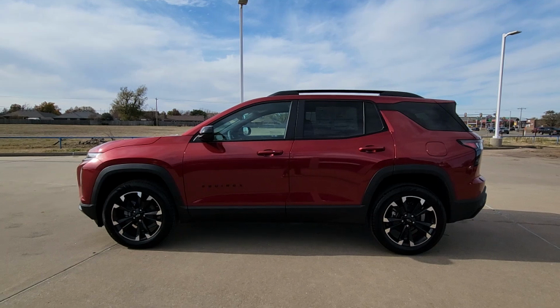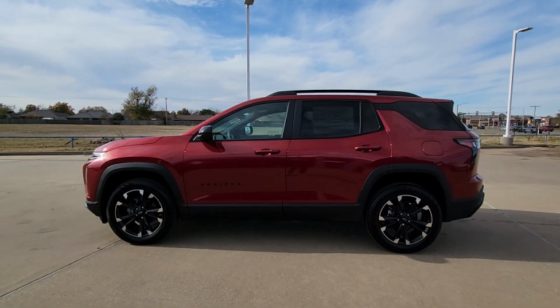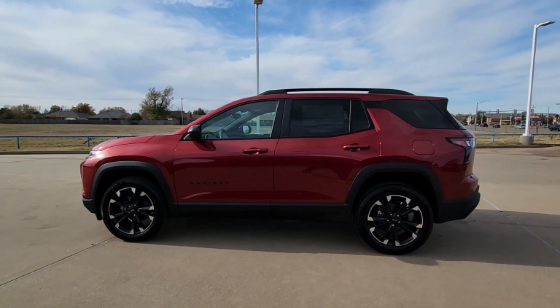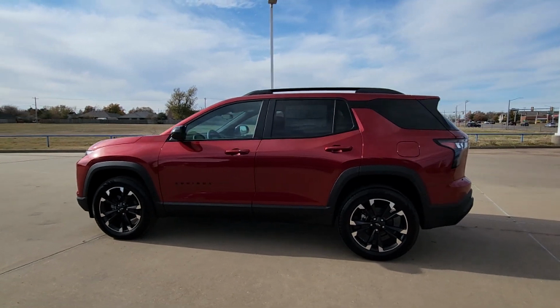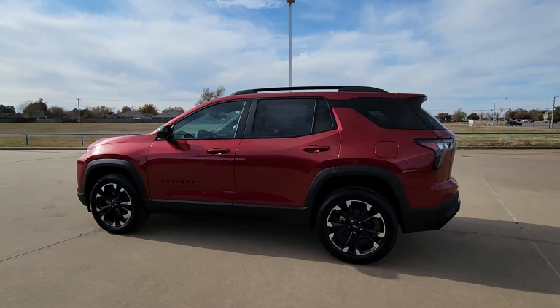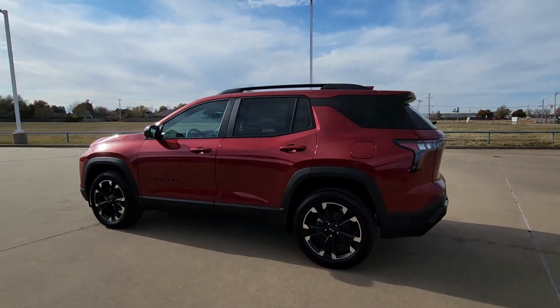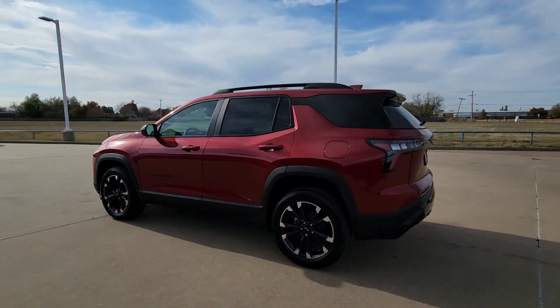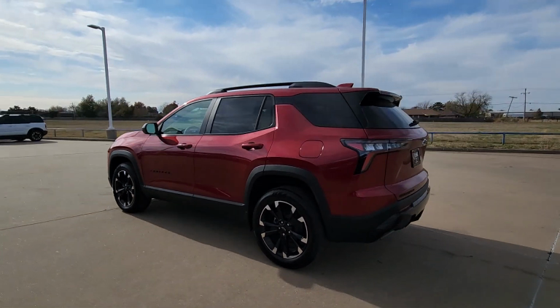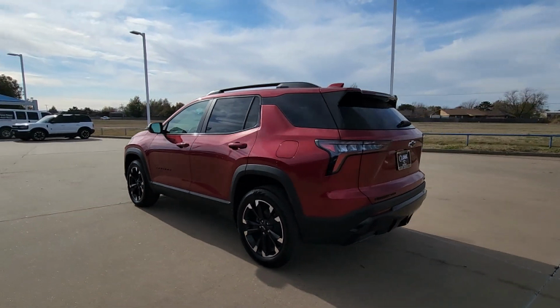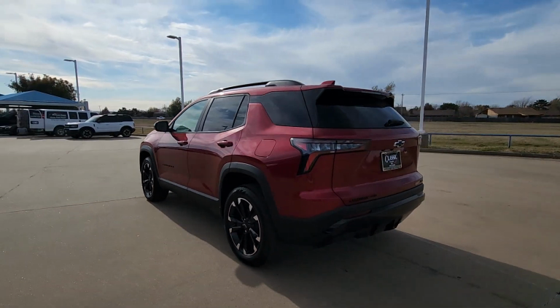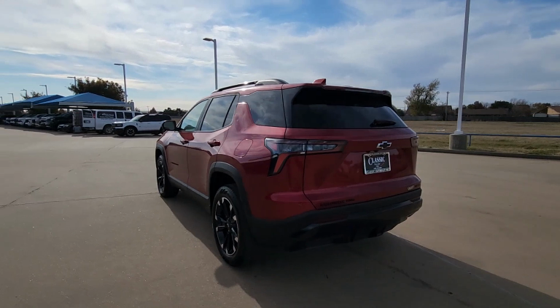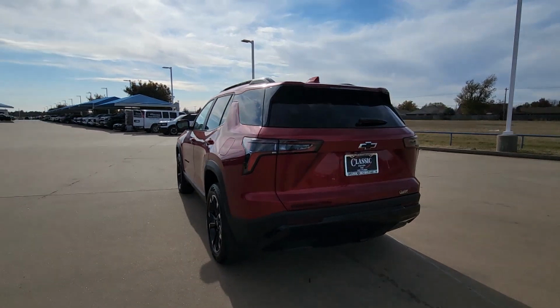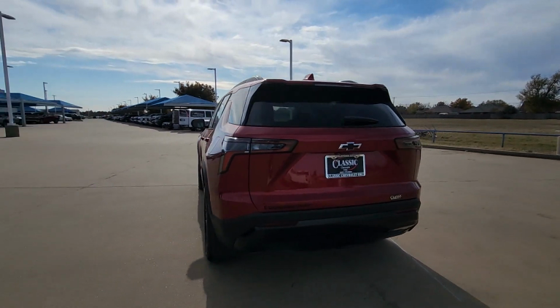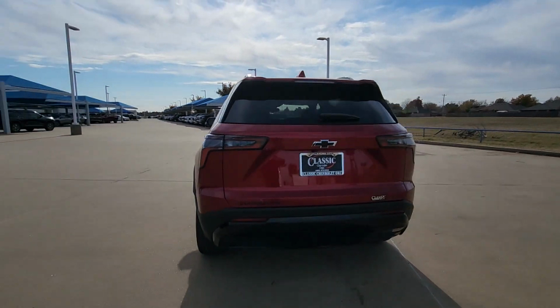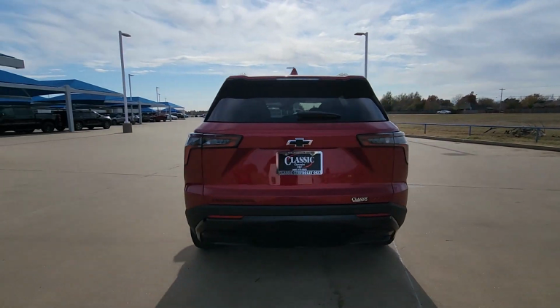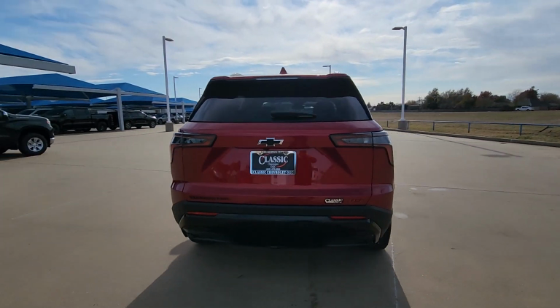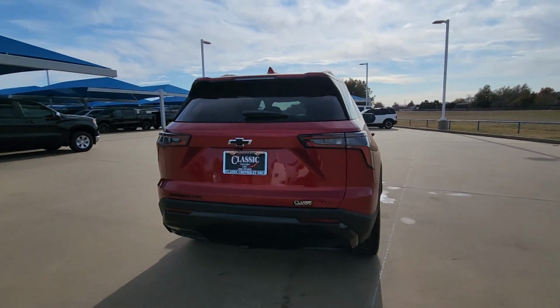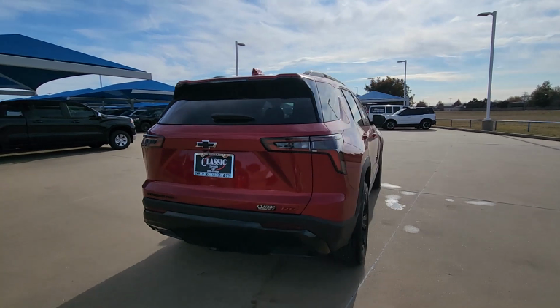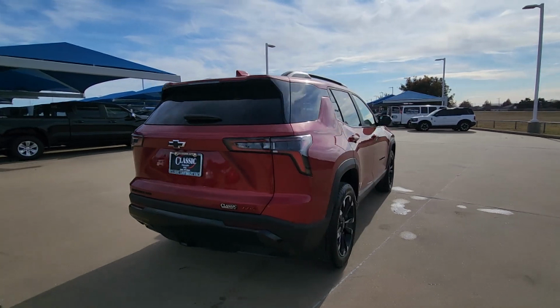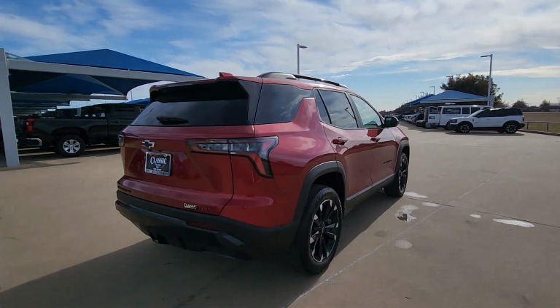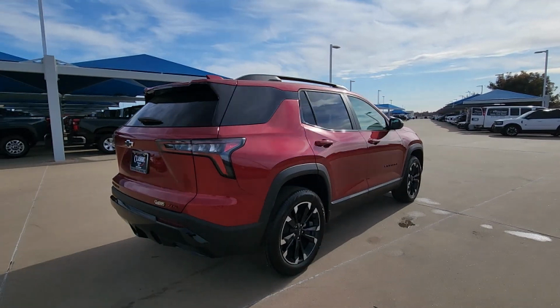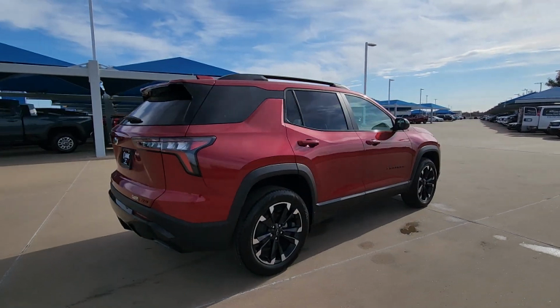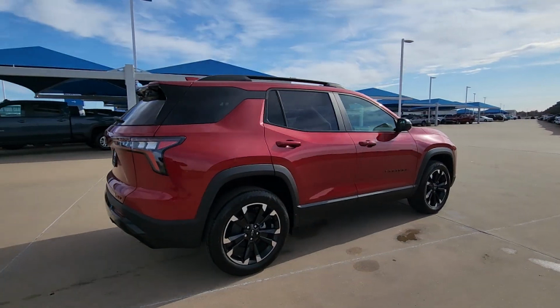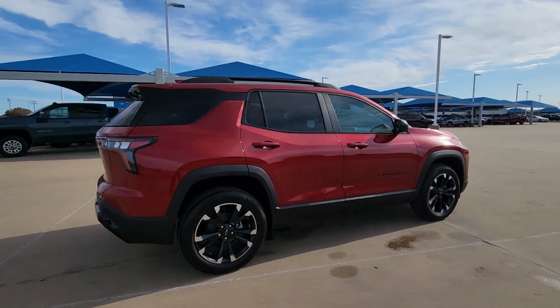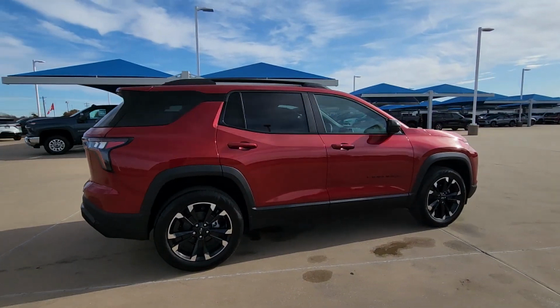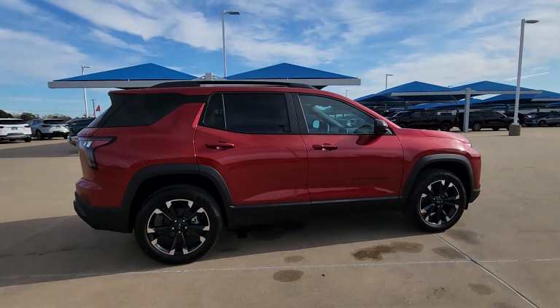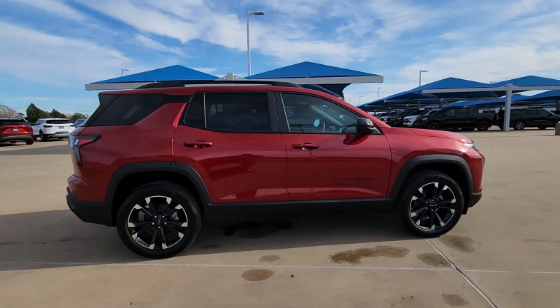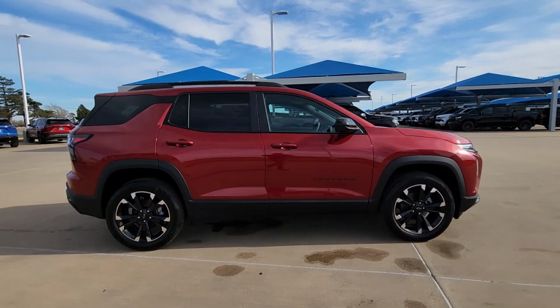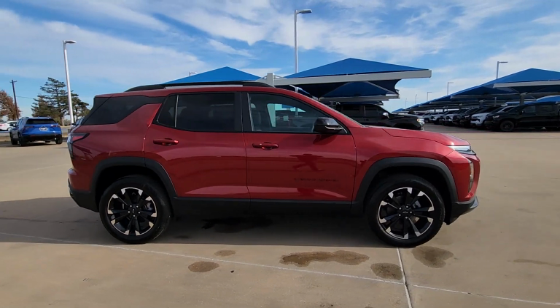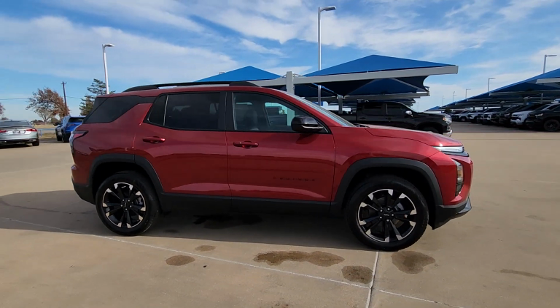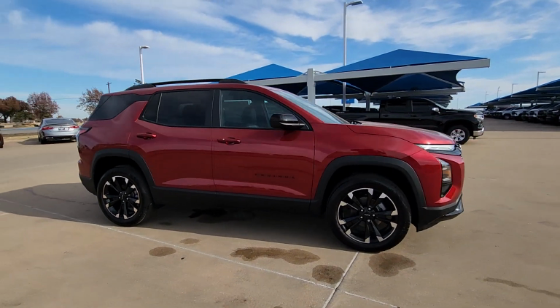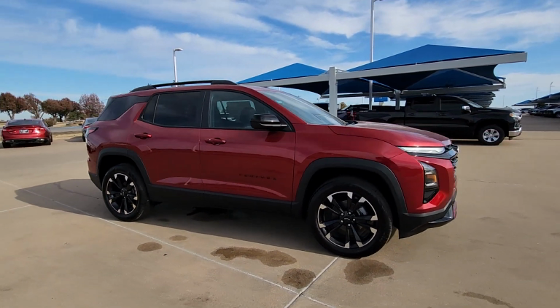Get a feel for the 2025 Chevrolet Equinox. The advanced safety features, passenger-friendly cabin, generous cargo space, and connected technology of the Equinox help you navigate every twist and turn of the road with confidence and style.